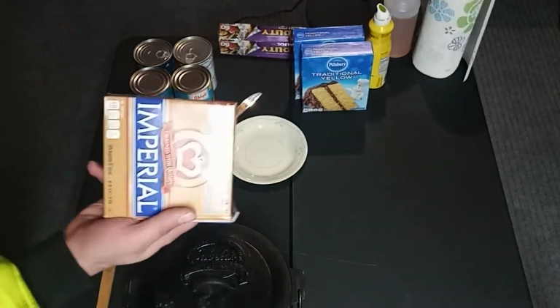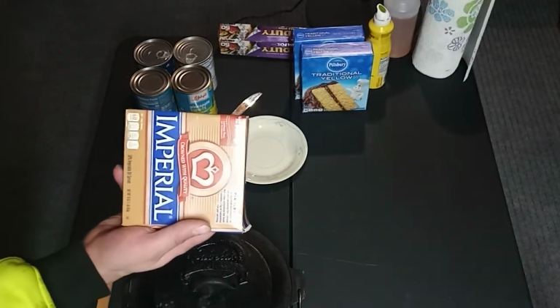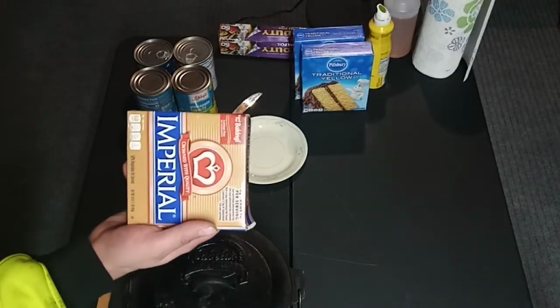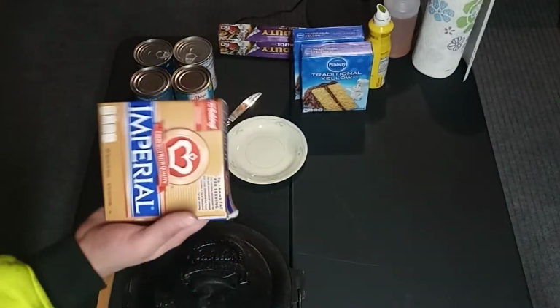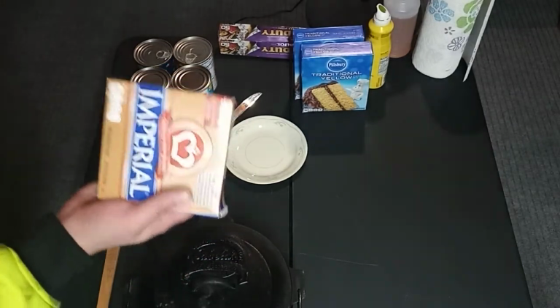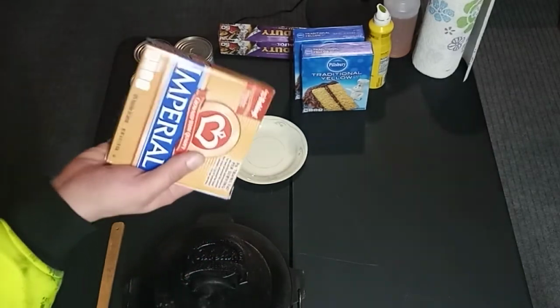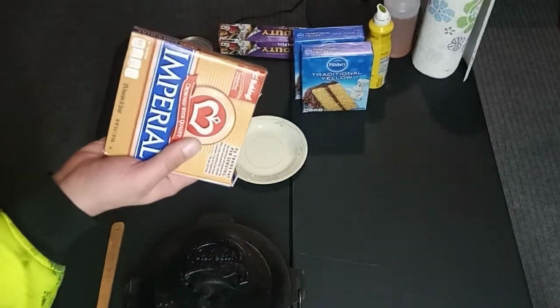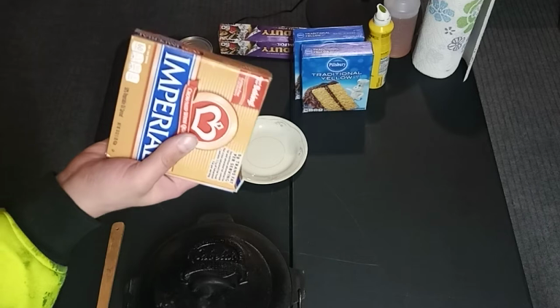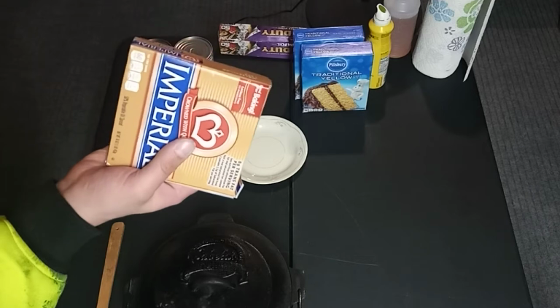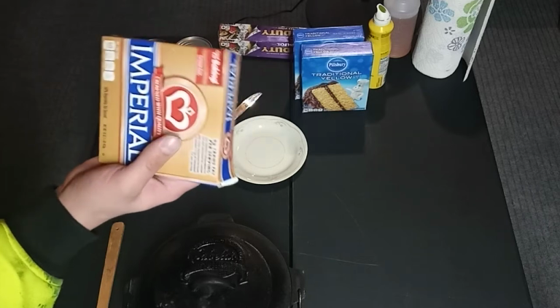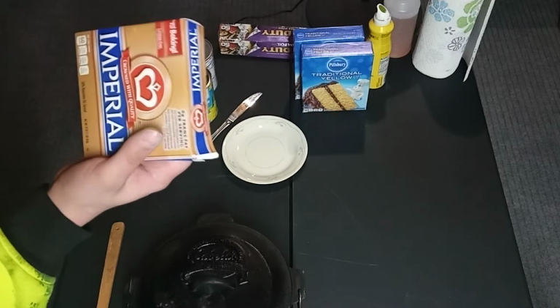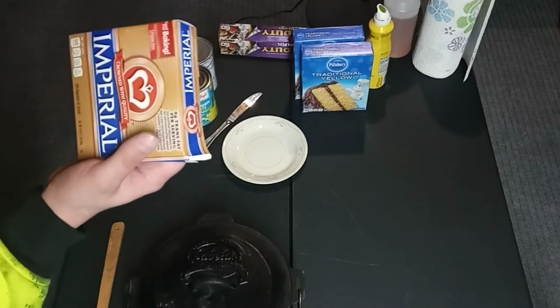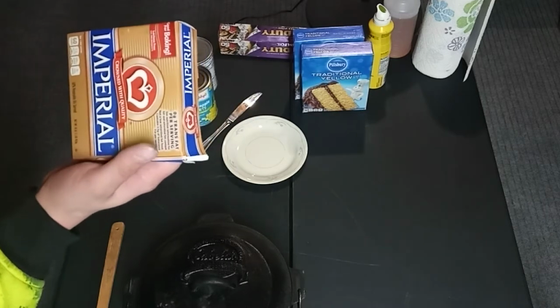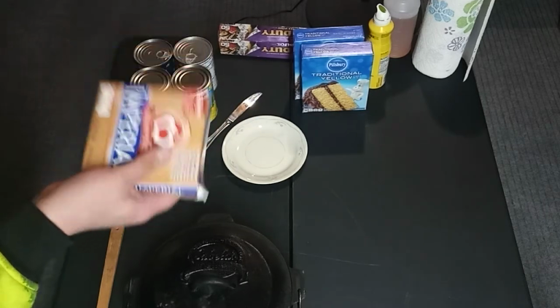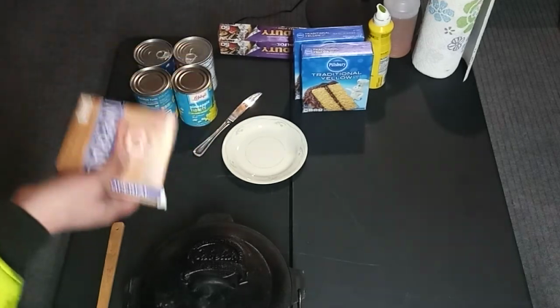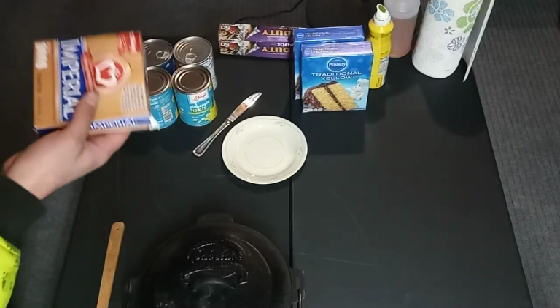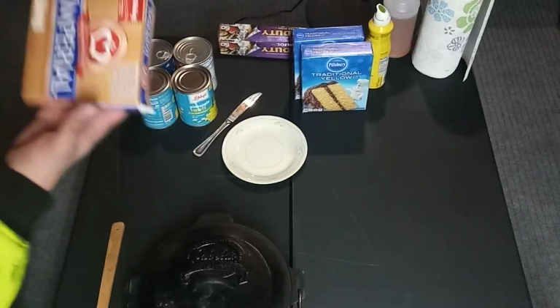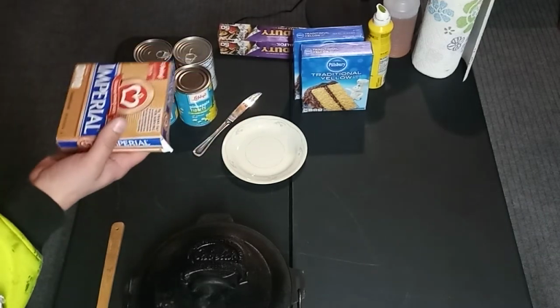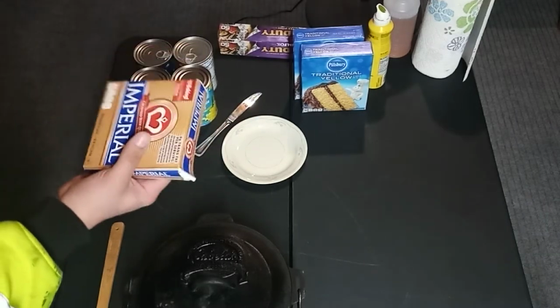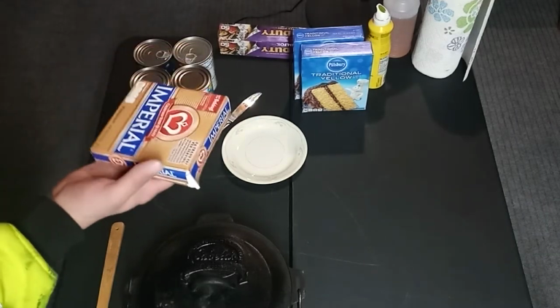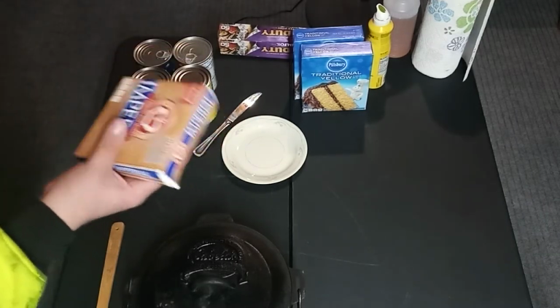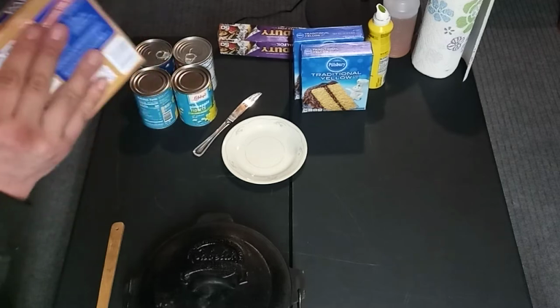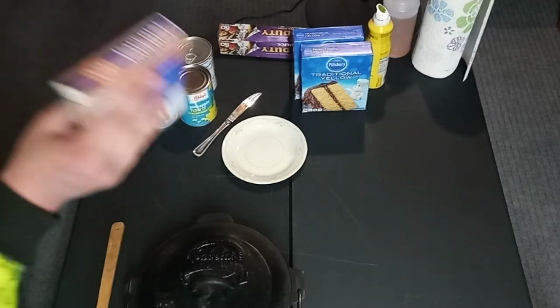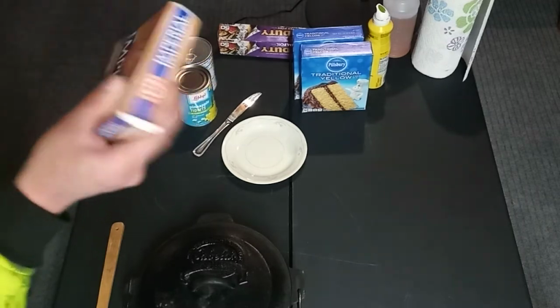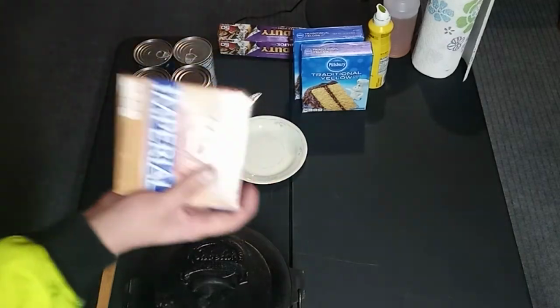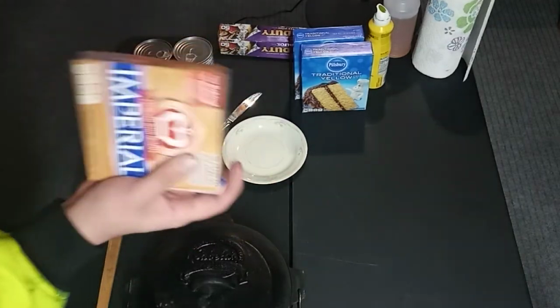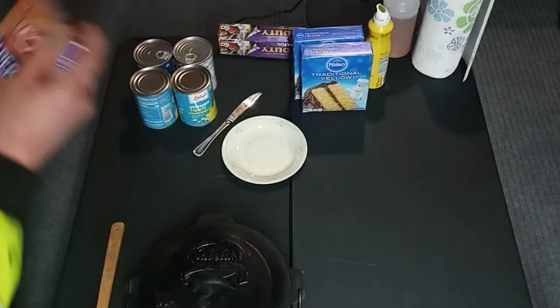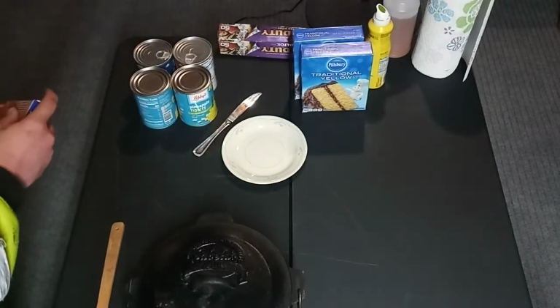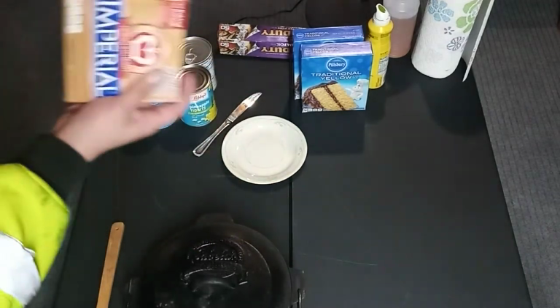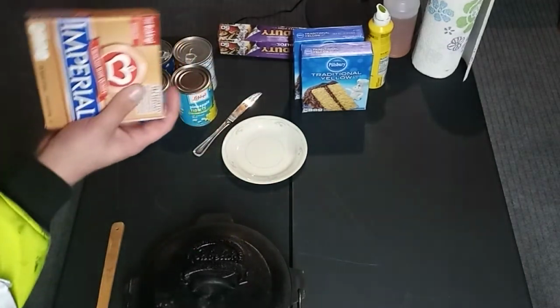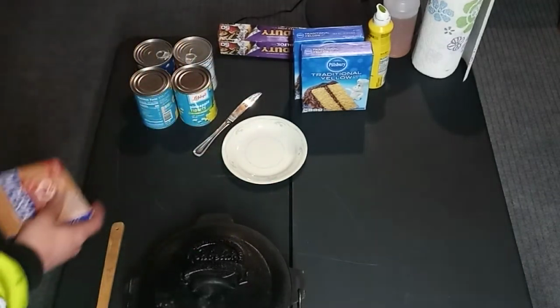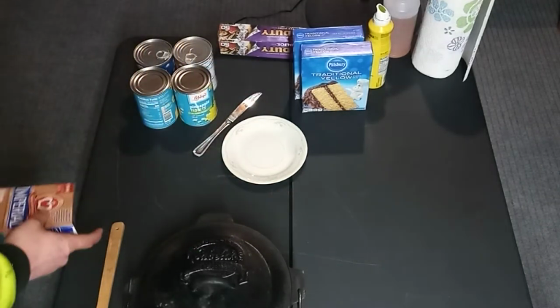You're gonna need either stick butter or stick margarine. I went with stick margarine just because I got this over at the Dollar Tree, so it didn't cost me hardly any money. That's what I want.